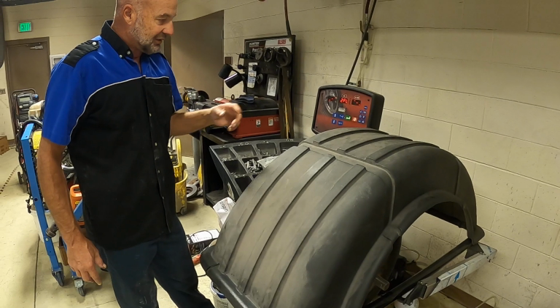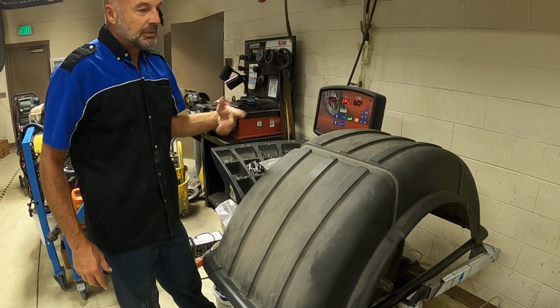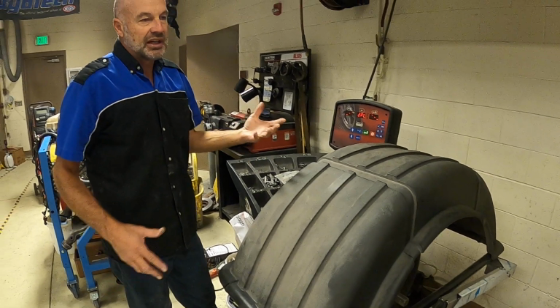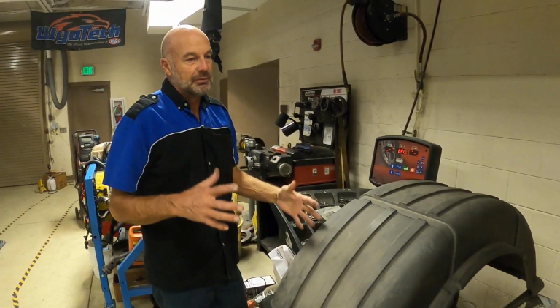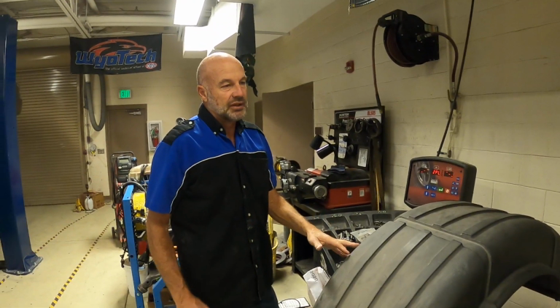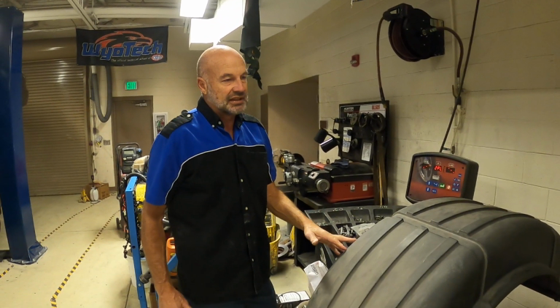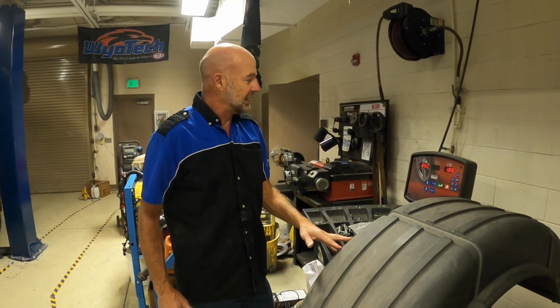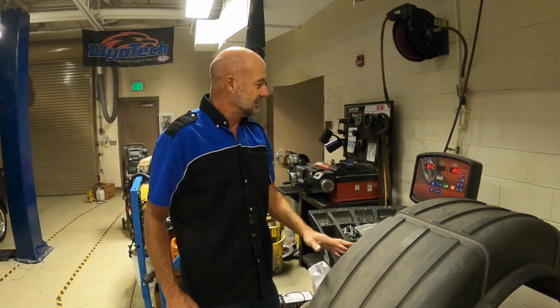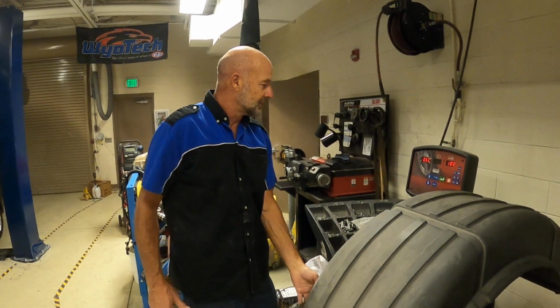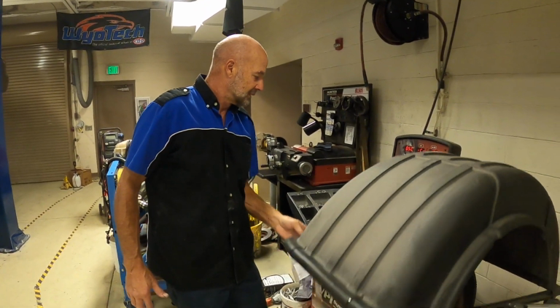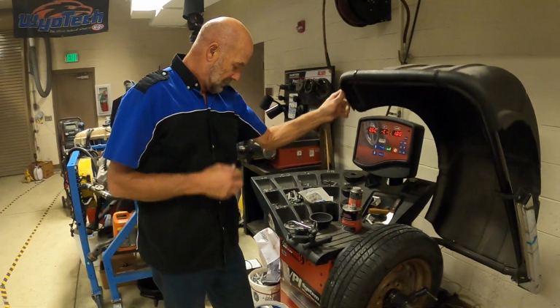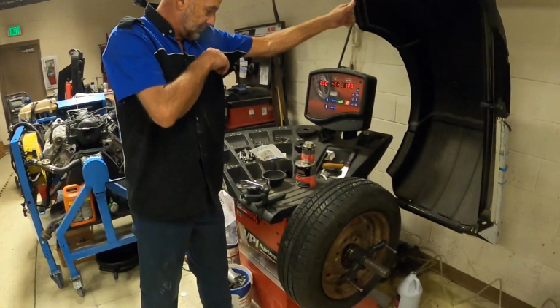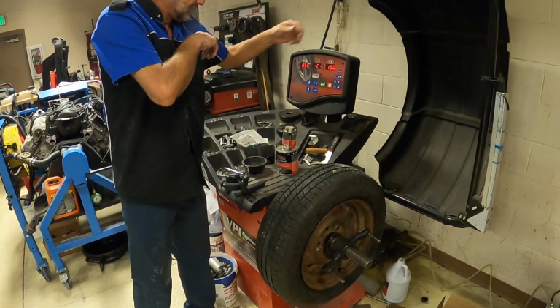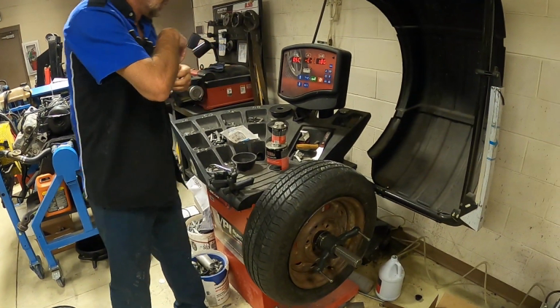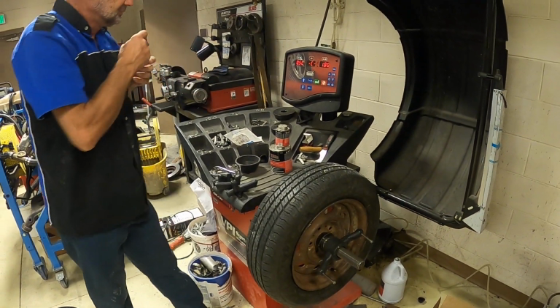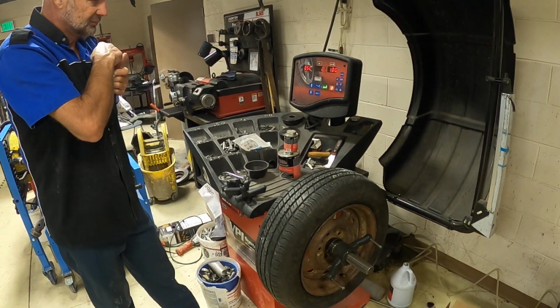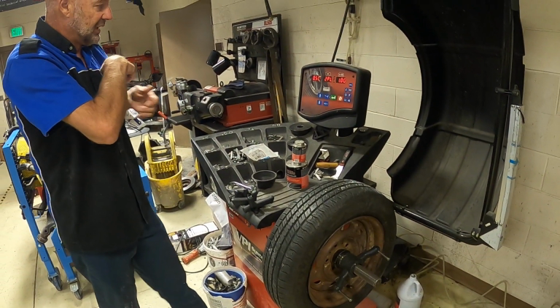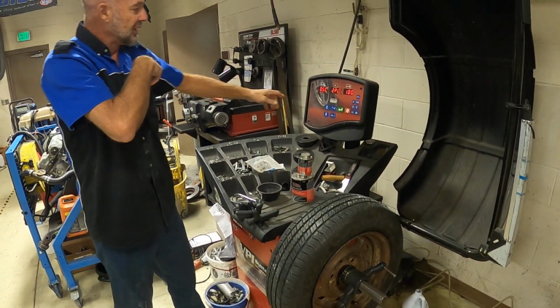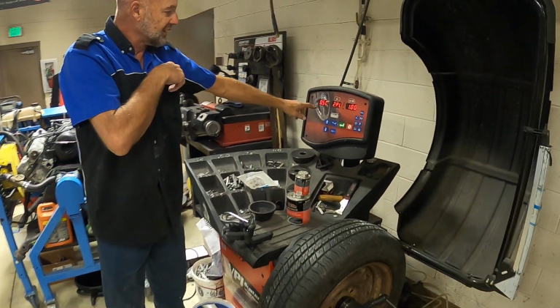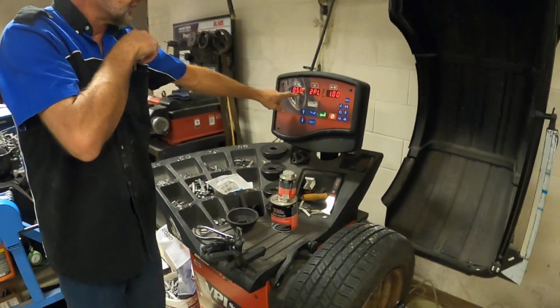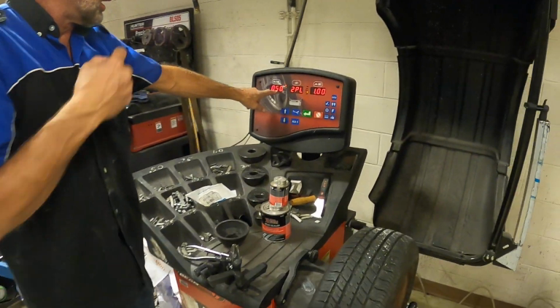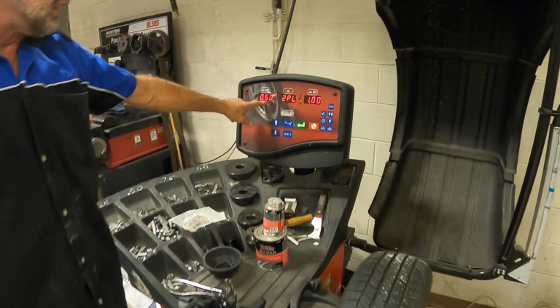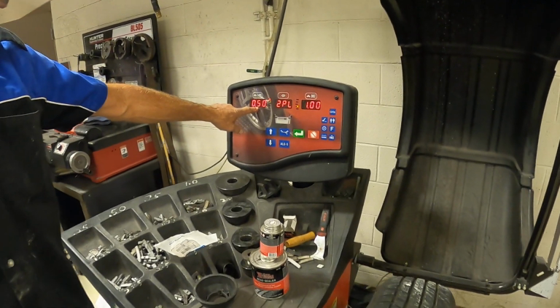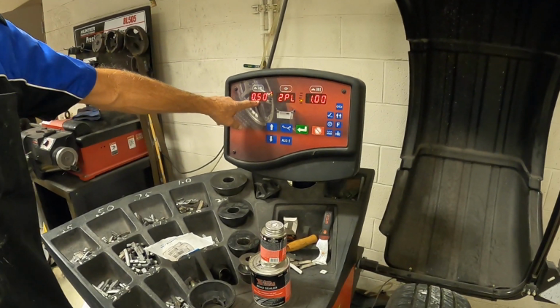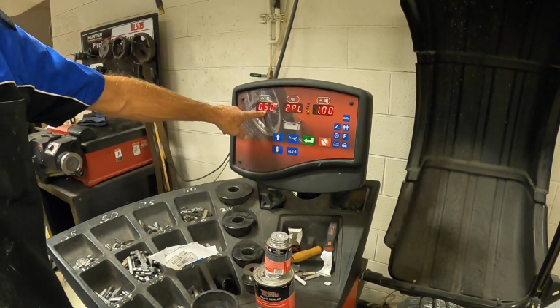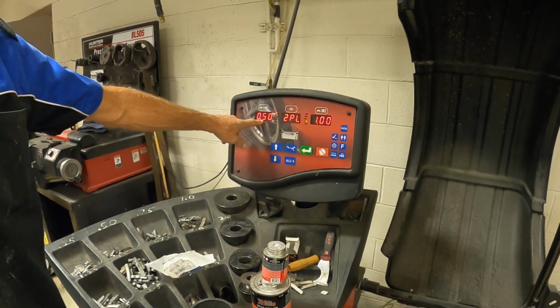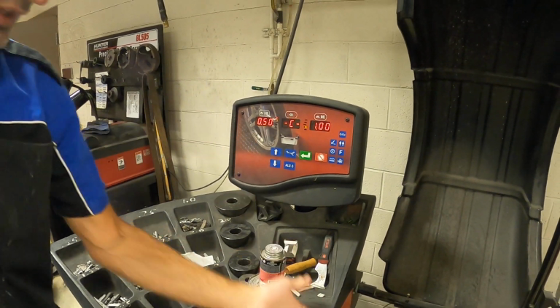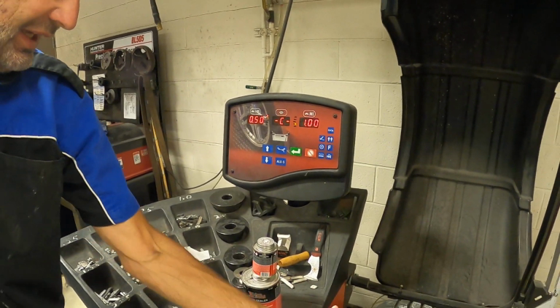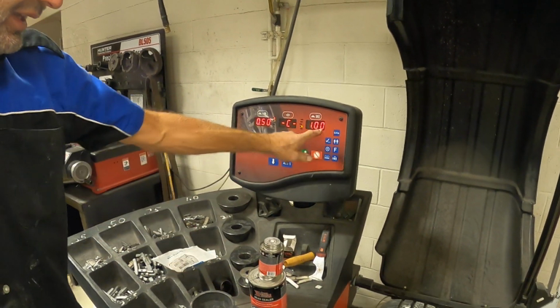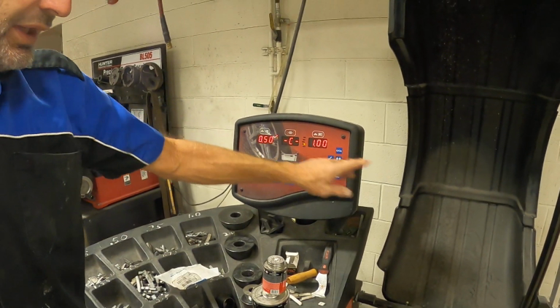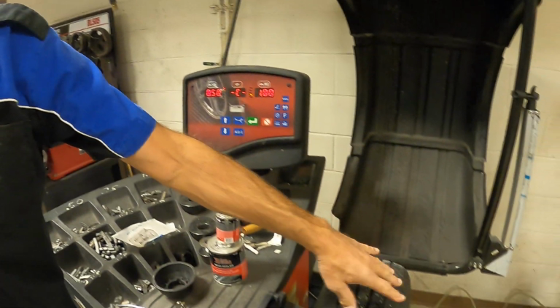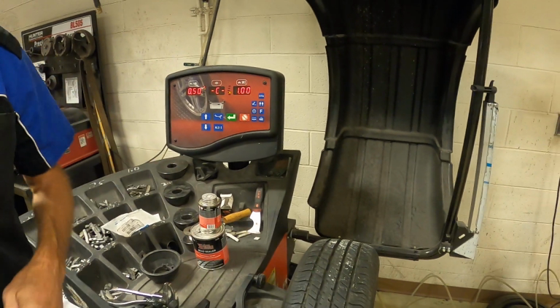It's spinning the tire, trying to measure where it needs to have weight added. On the screen, it tells us we need half an ounce — 0.5 oz — on this side, and one ounce on this side.